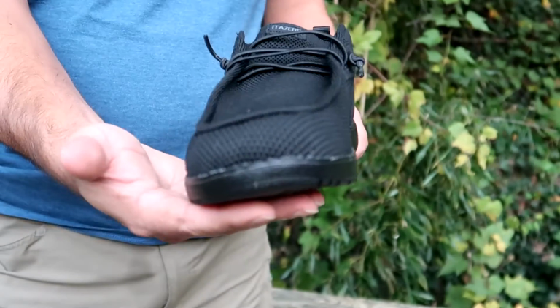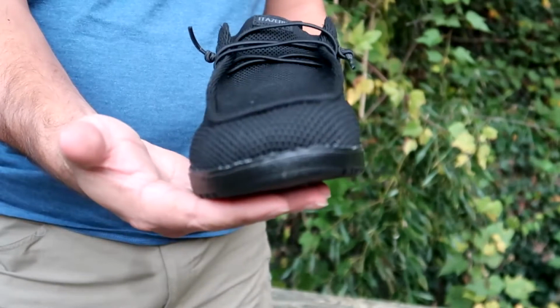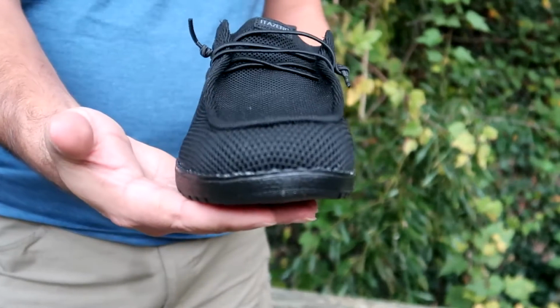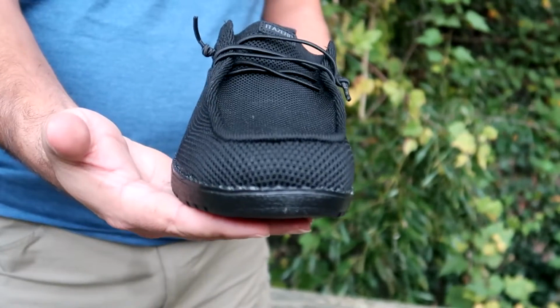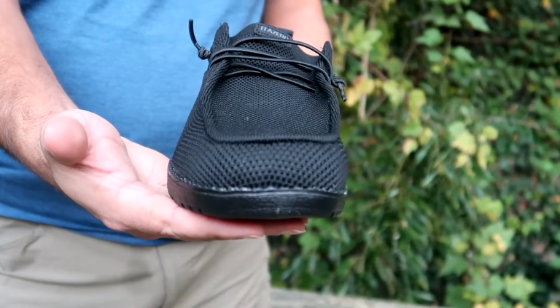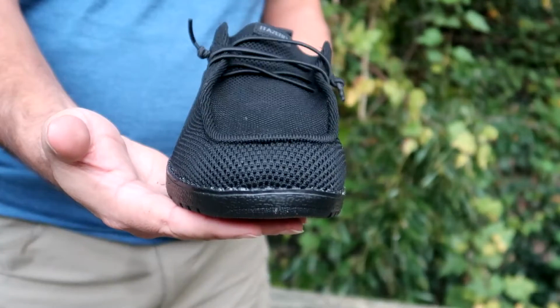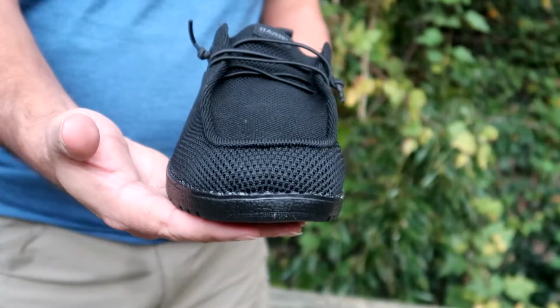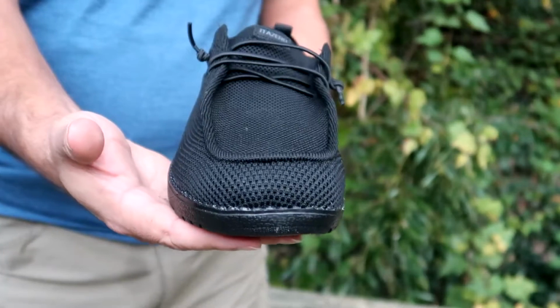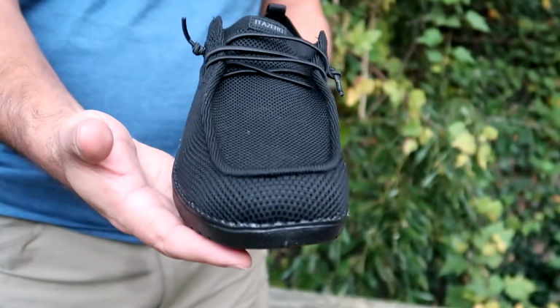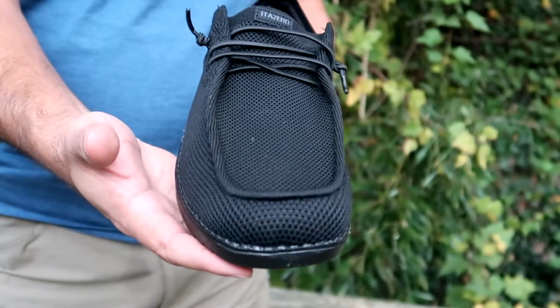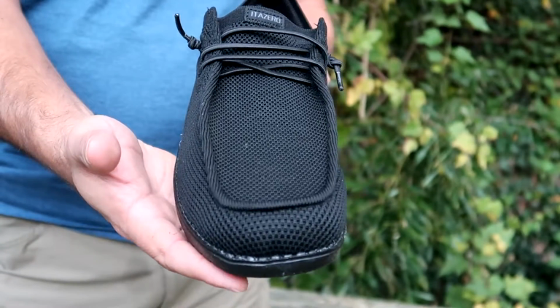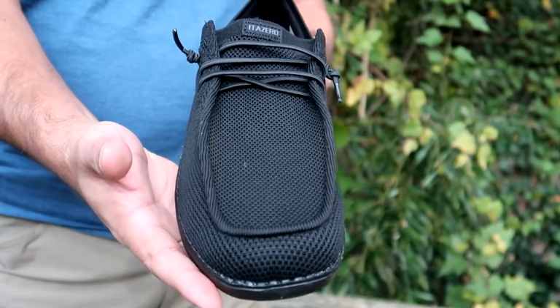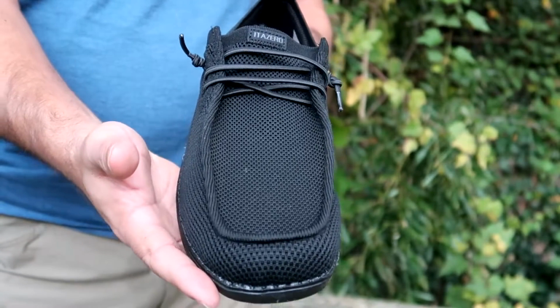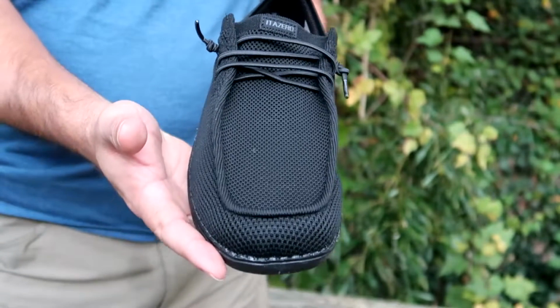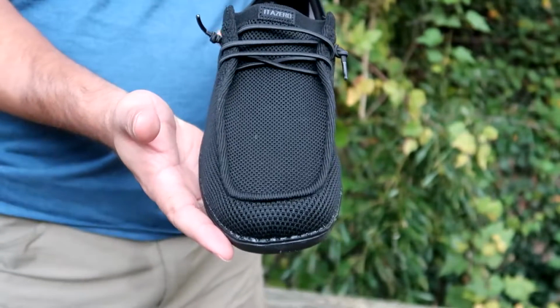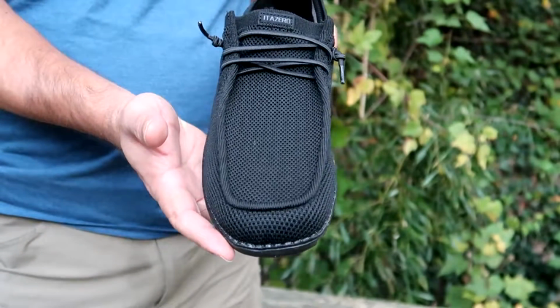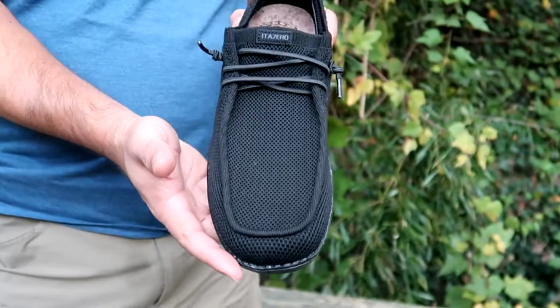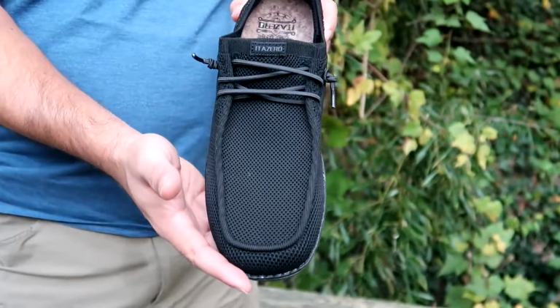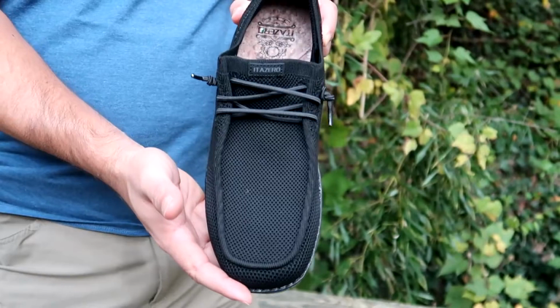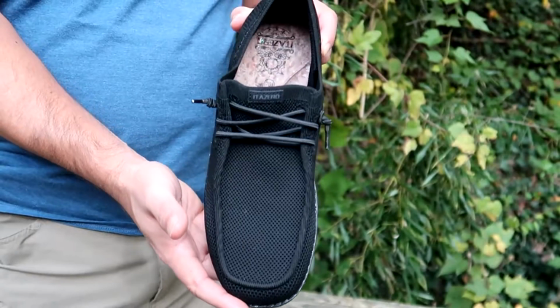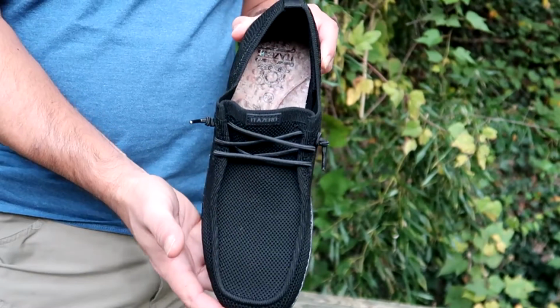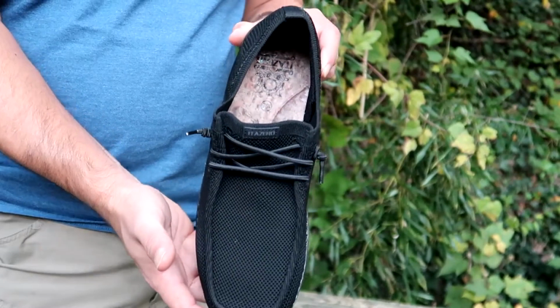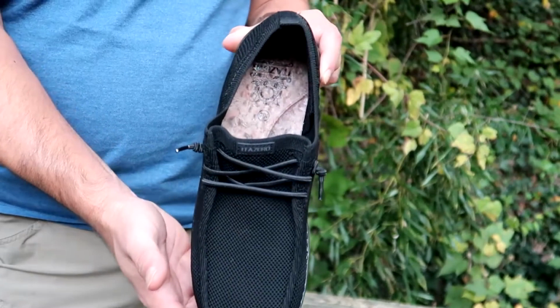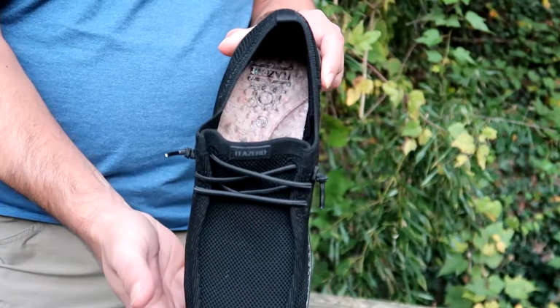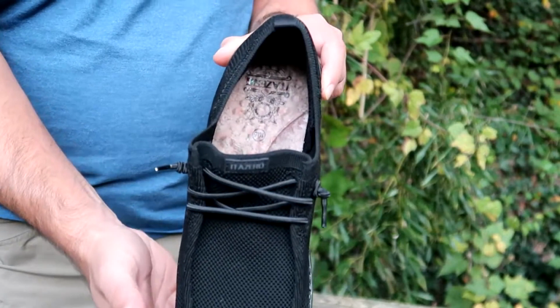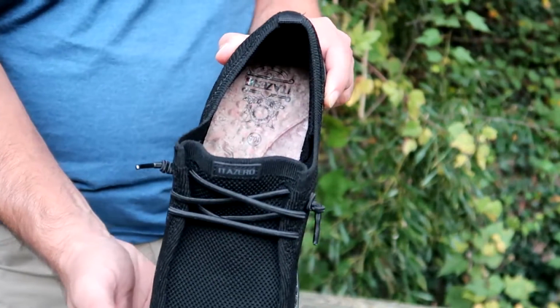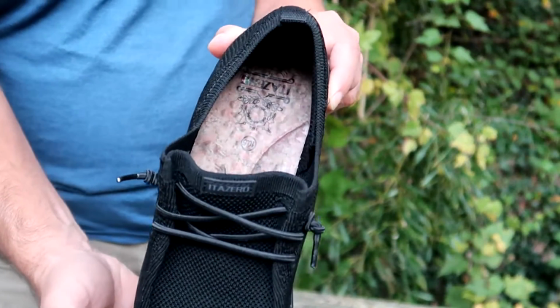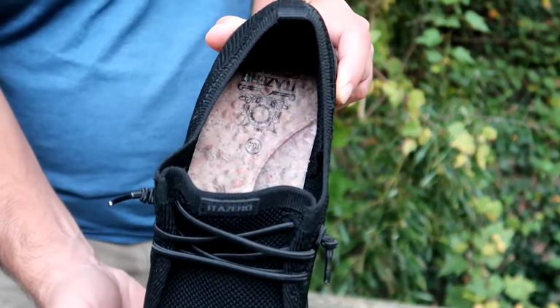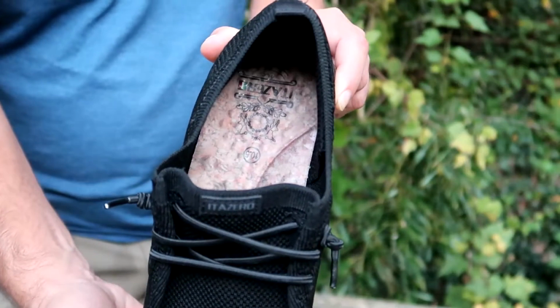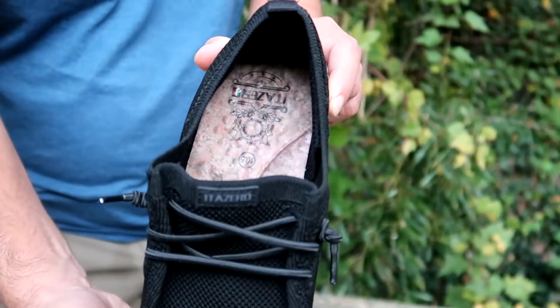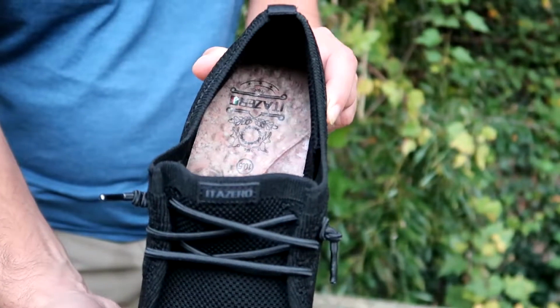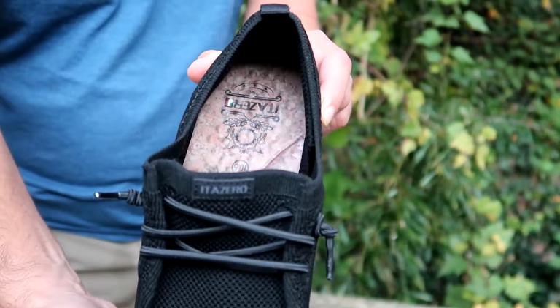It comes in a wider range of colors, so there's a style and a color for anyone out there who's looking to match their outfit.